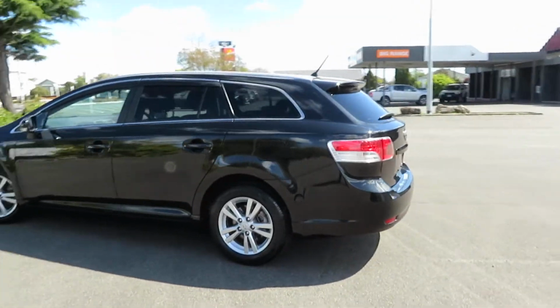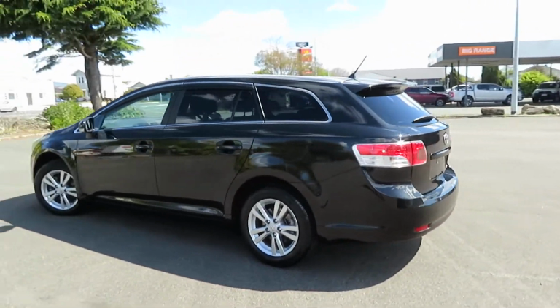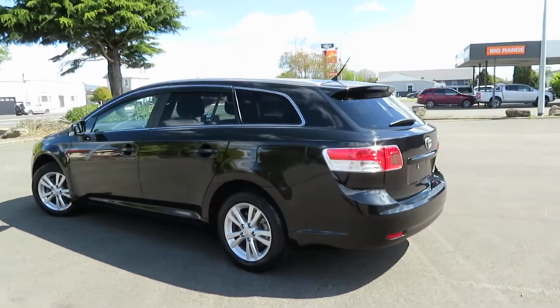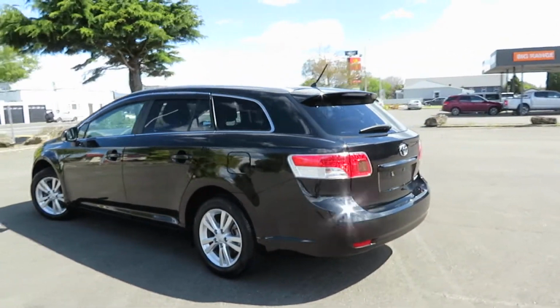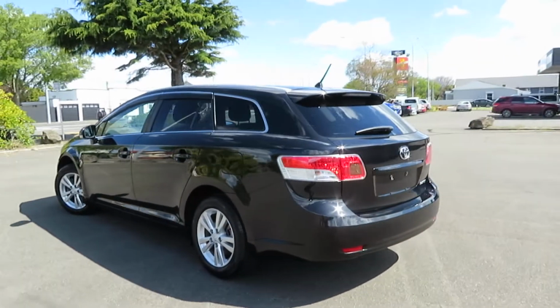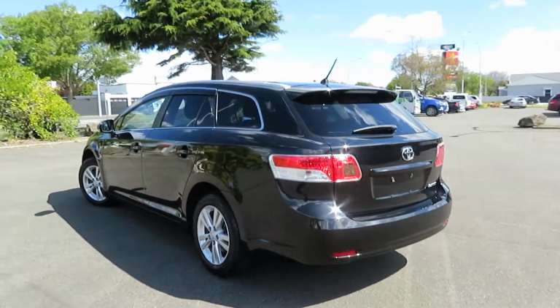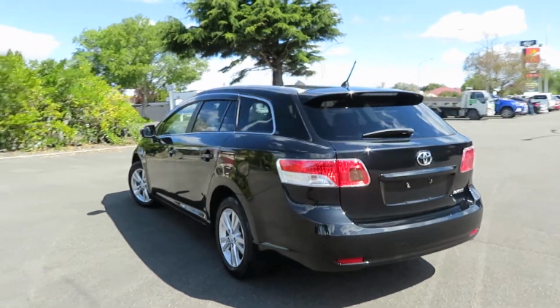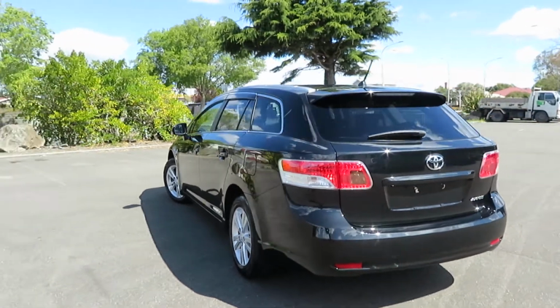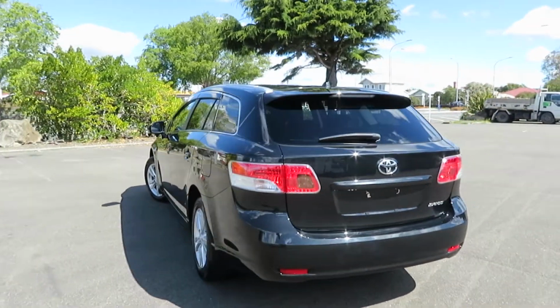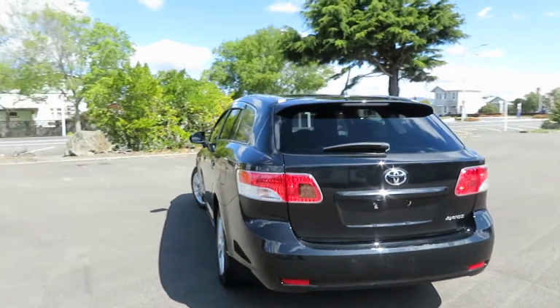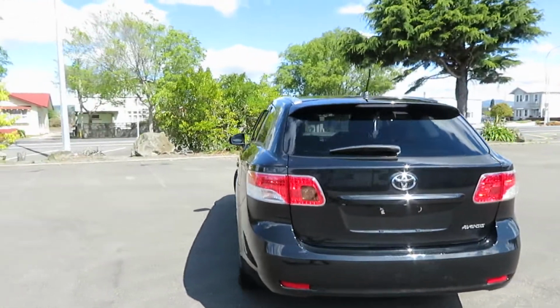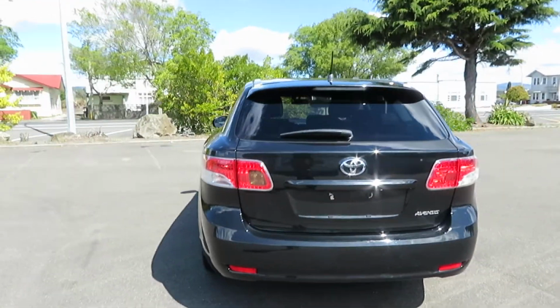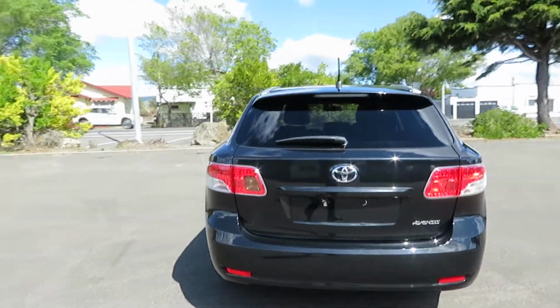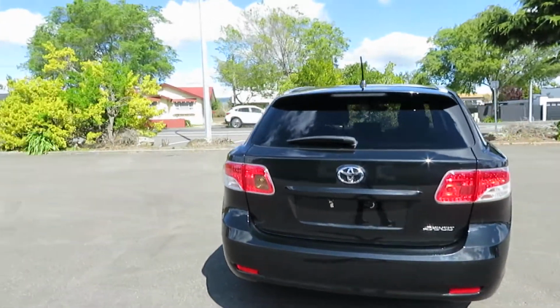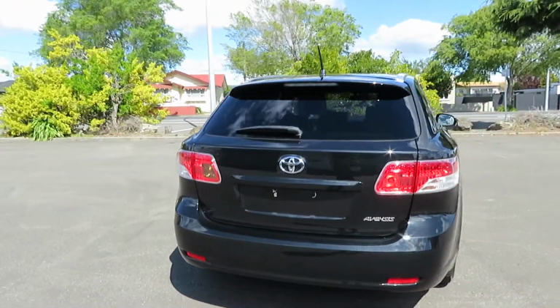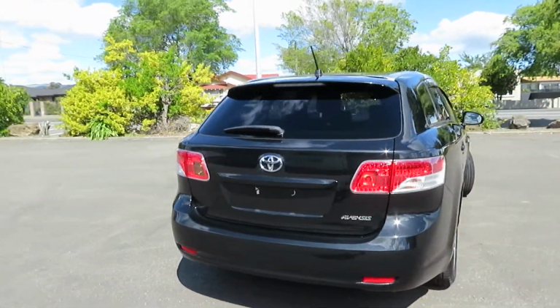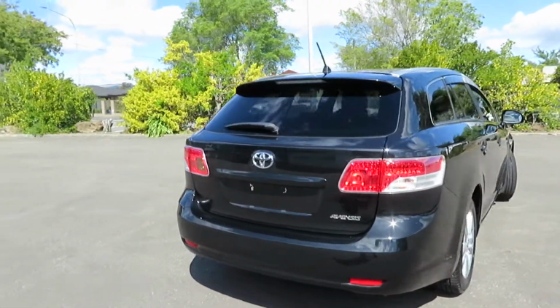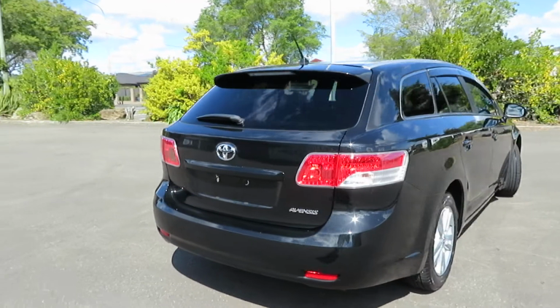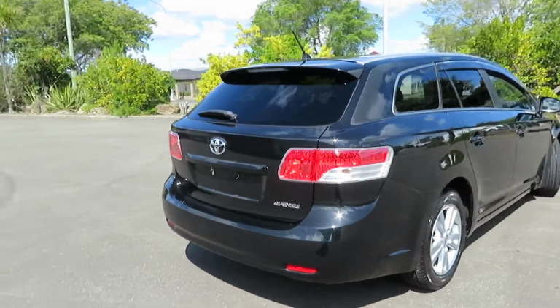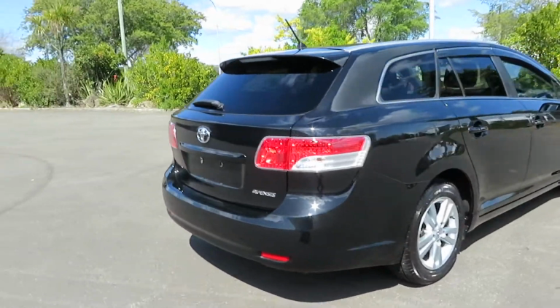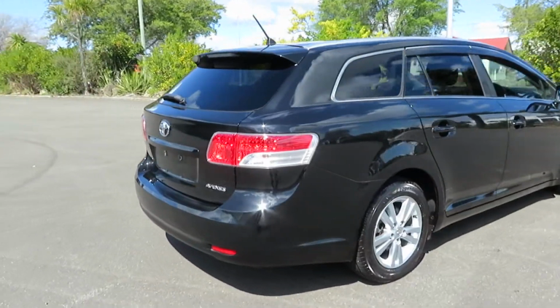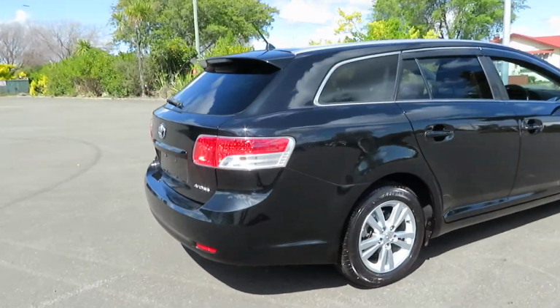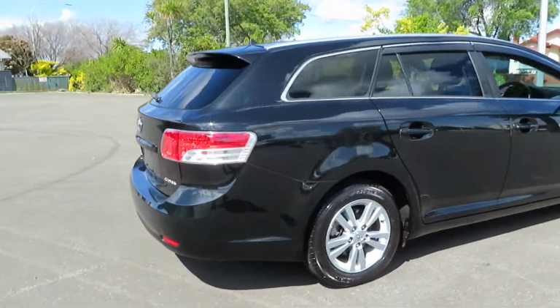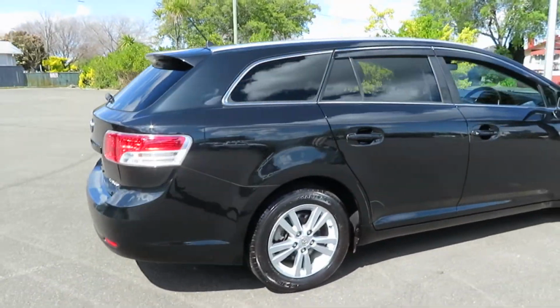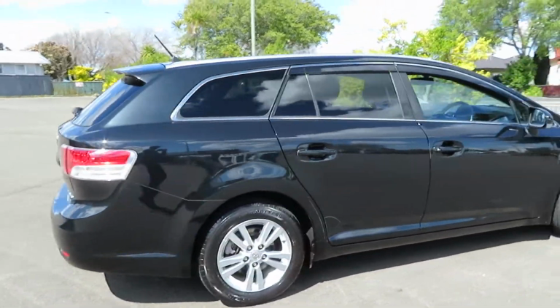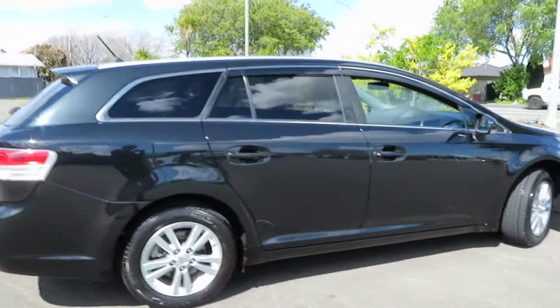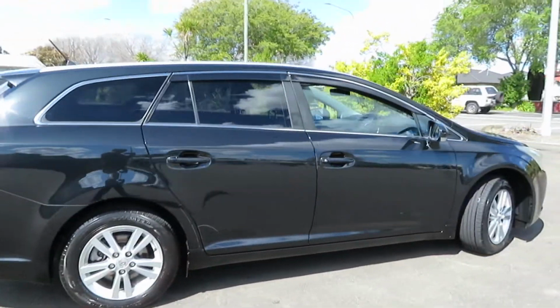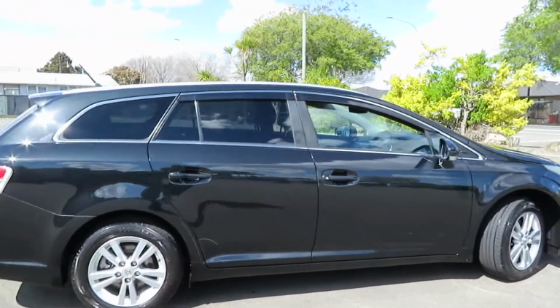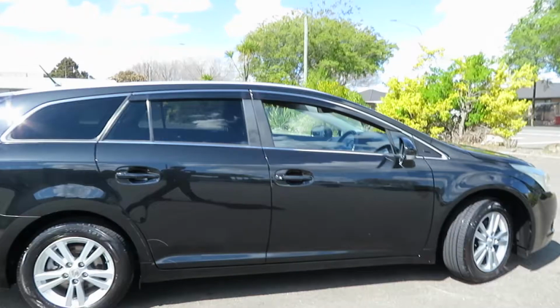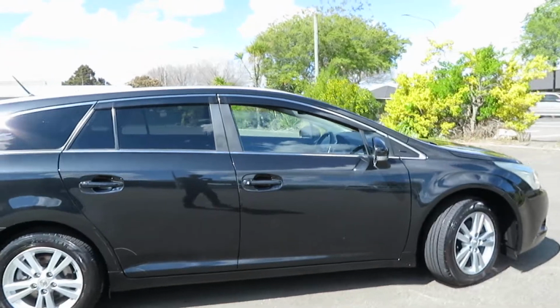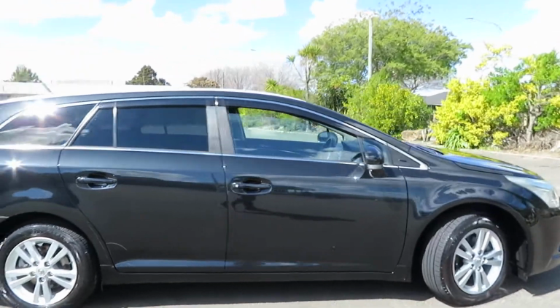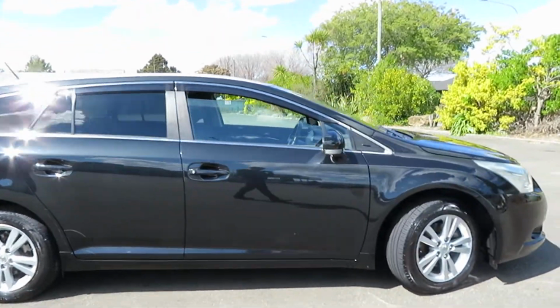Very popular car nowadays — the power, space and all combined in. There's a lot of changes compared with the old model Avensis wagons.